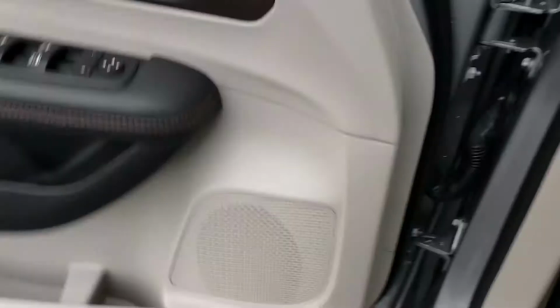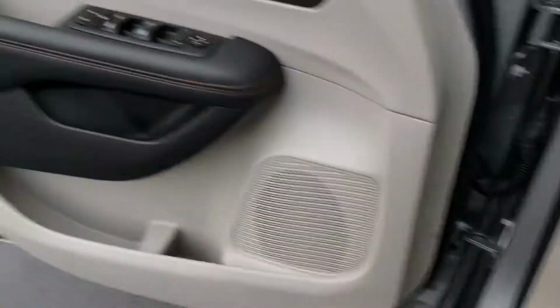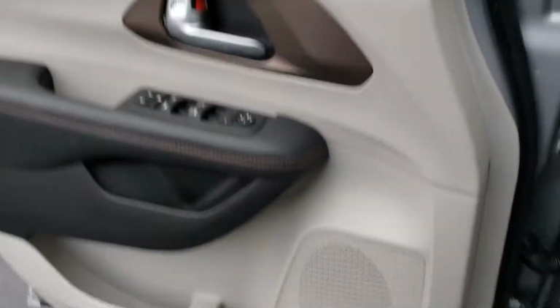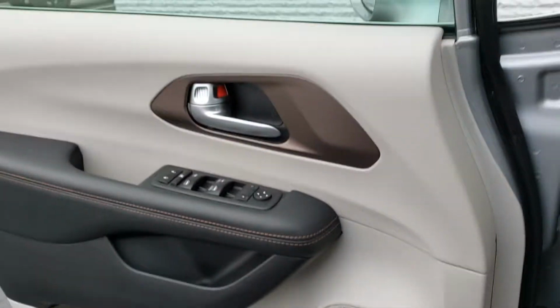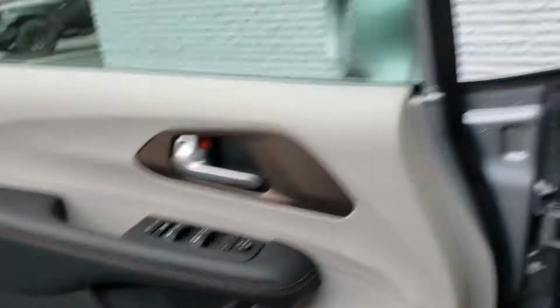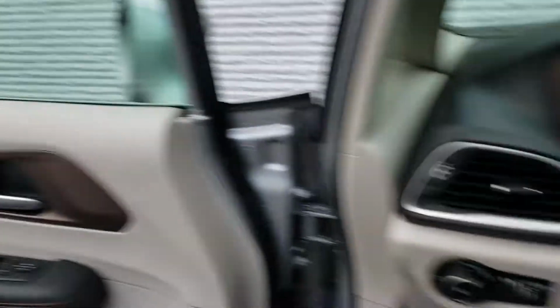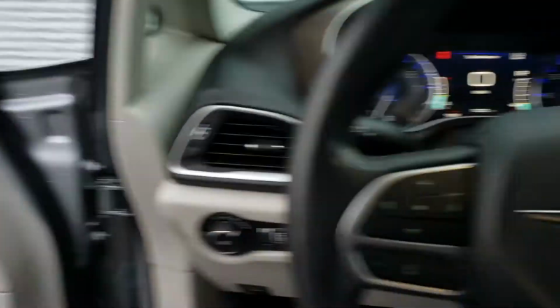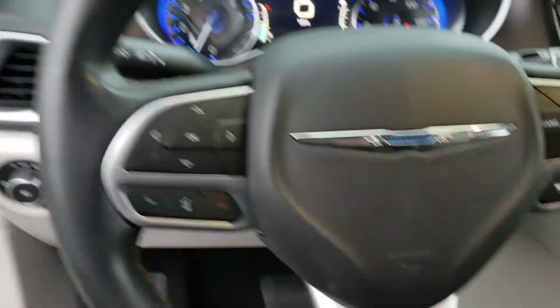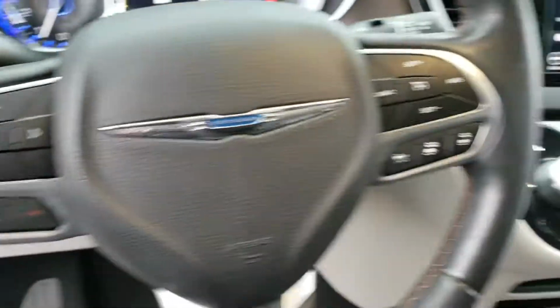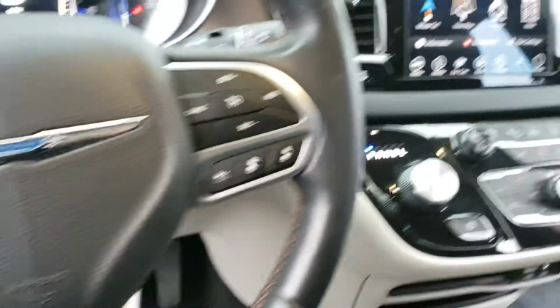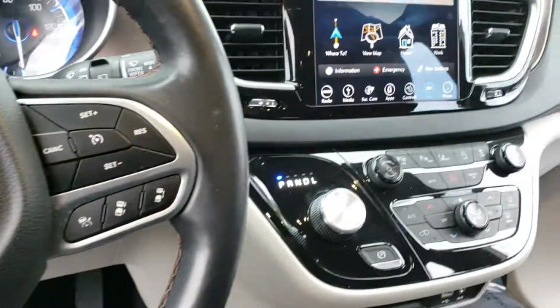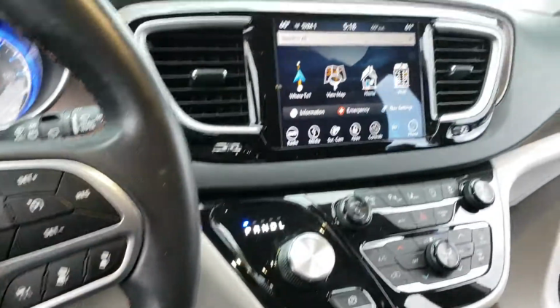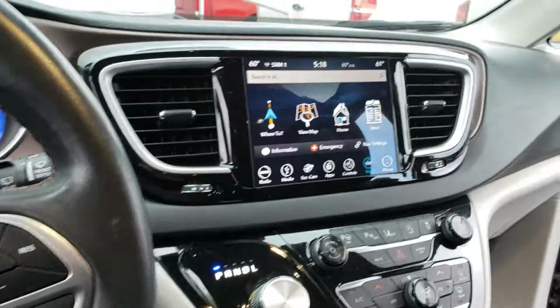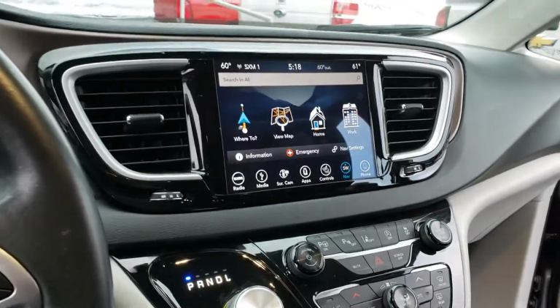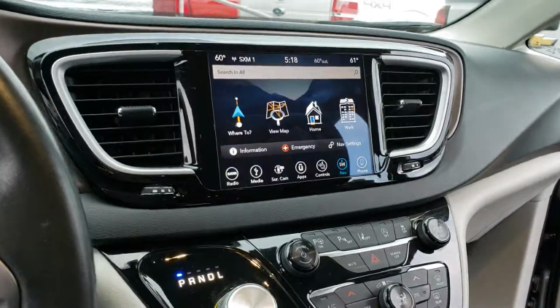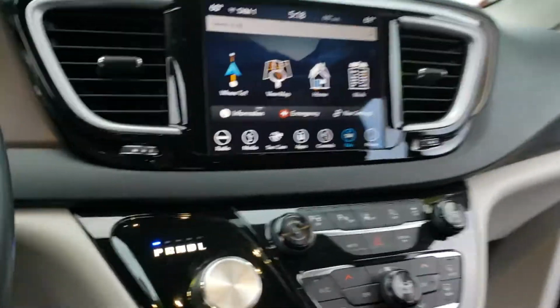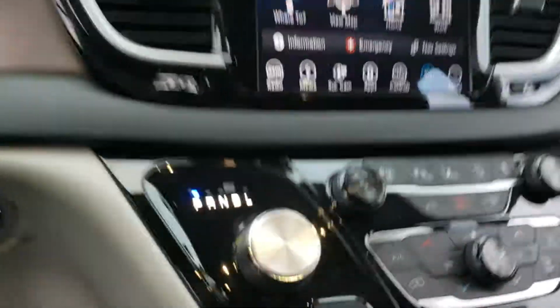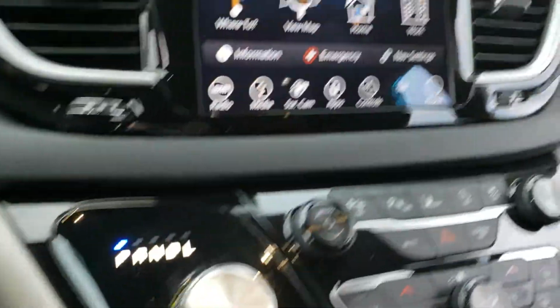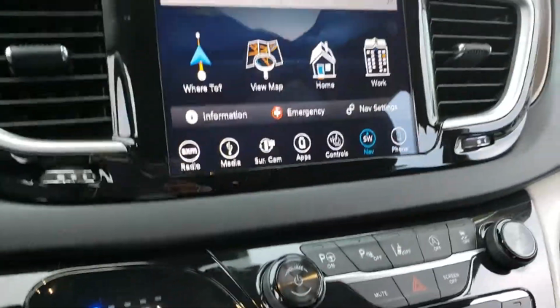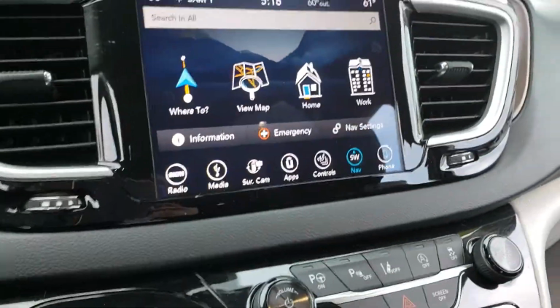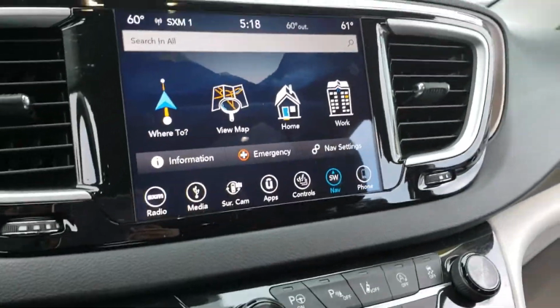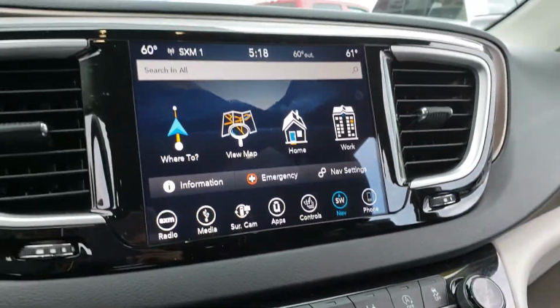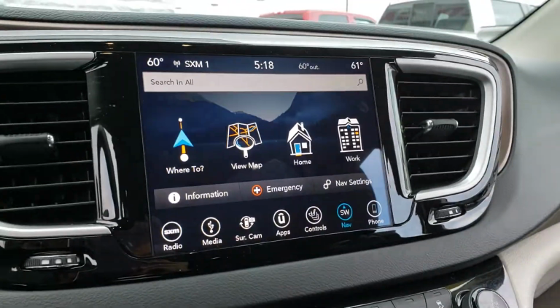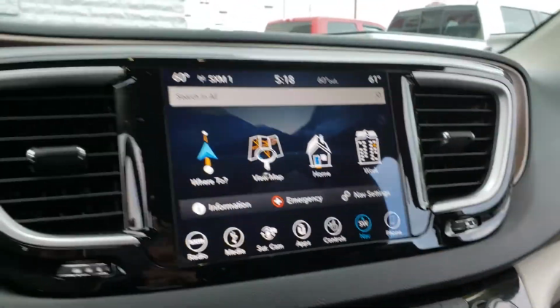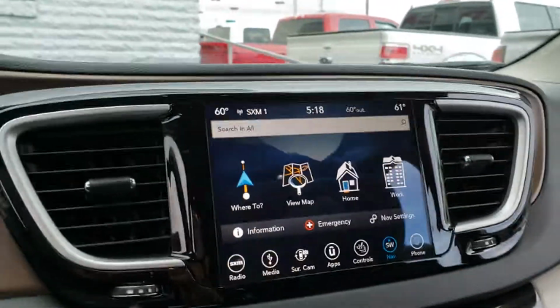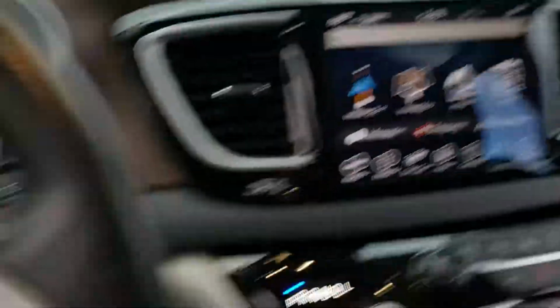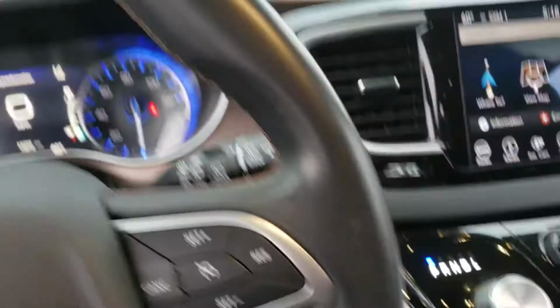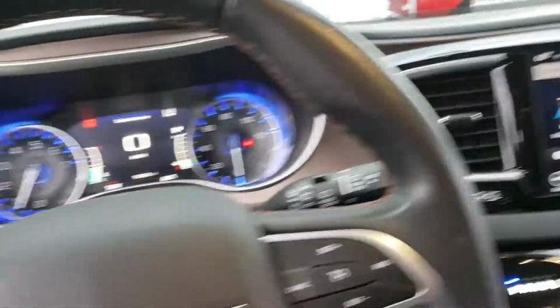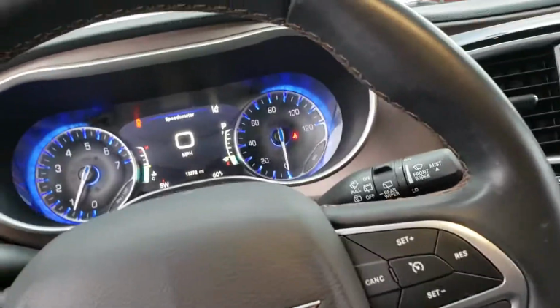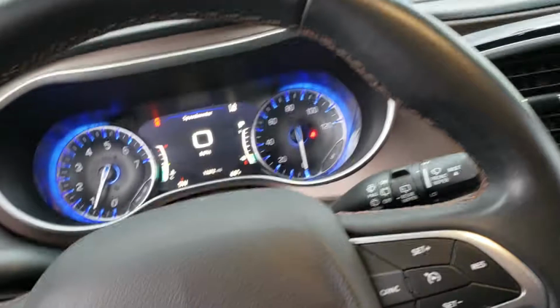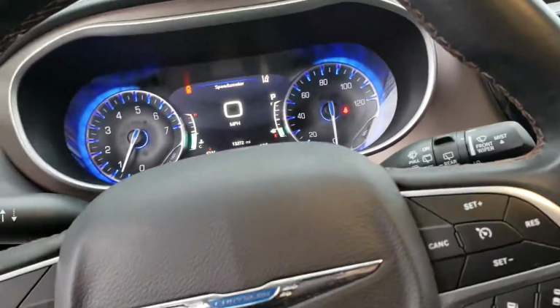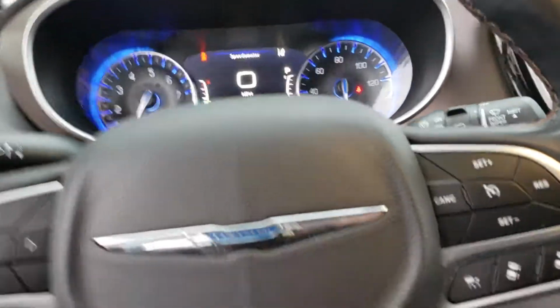This is the interior of the vehicle. You have your 8.4-inch touchscreen with navigation capabilities, high definition radio, and so on and so forth.